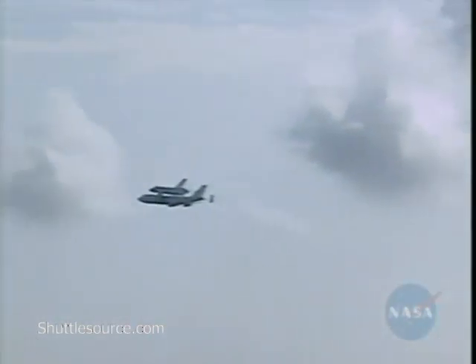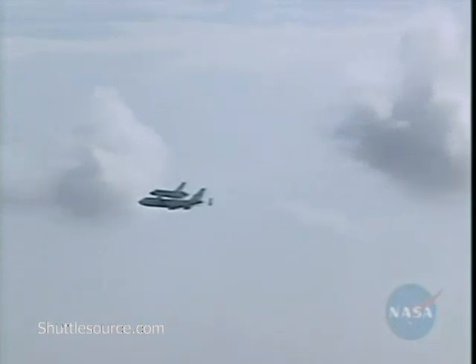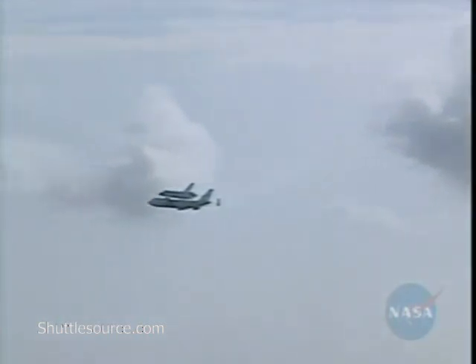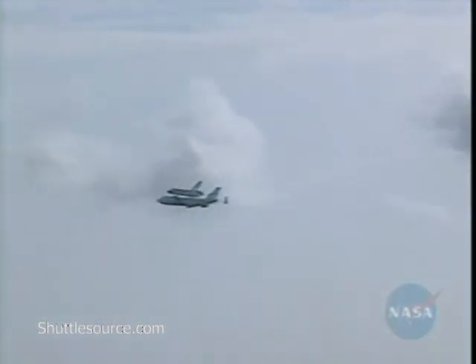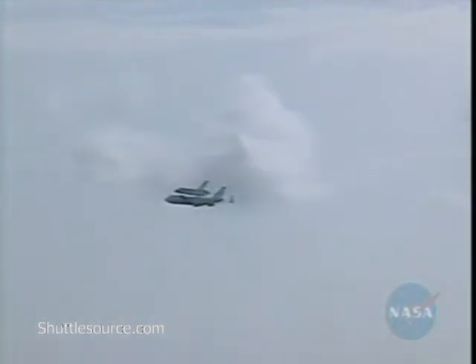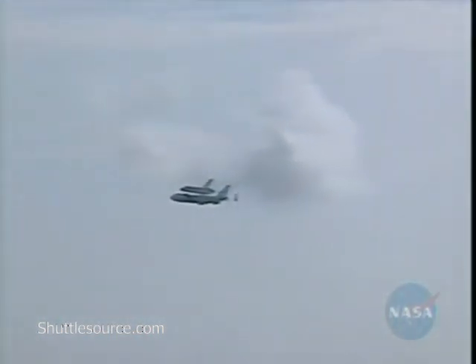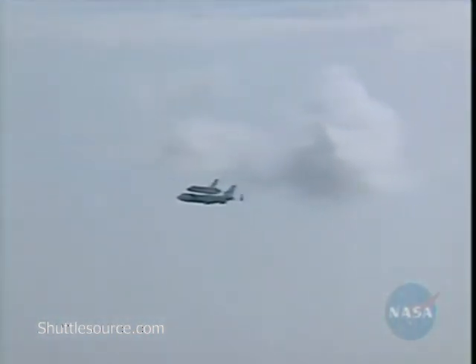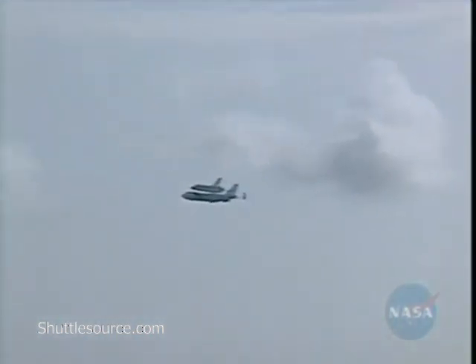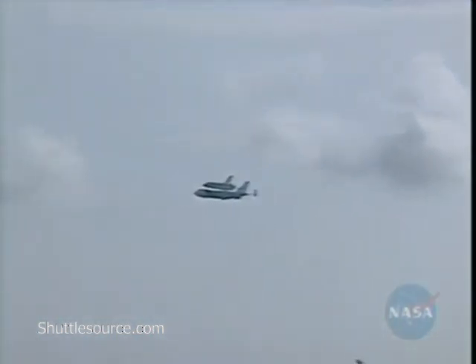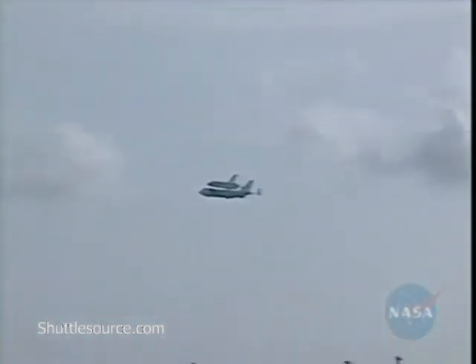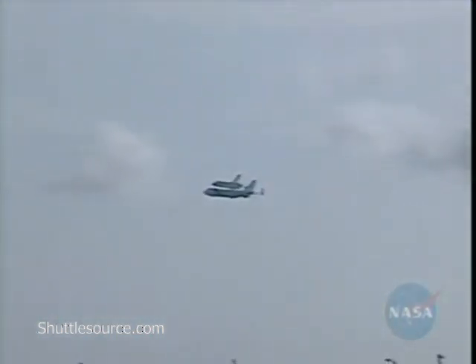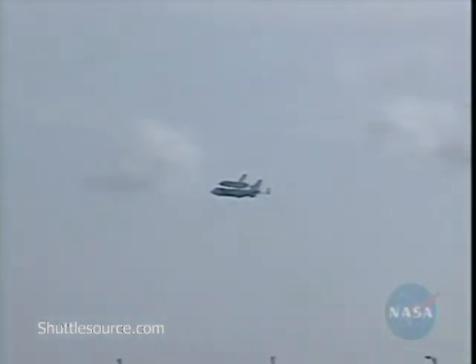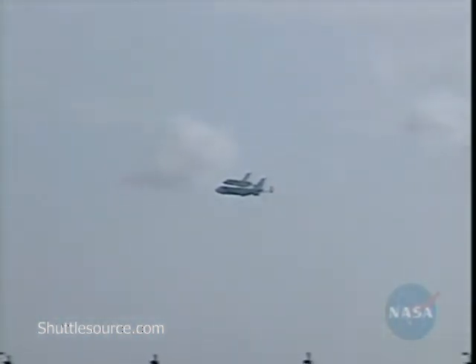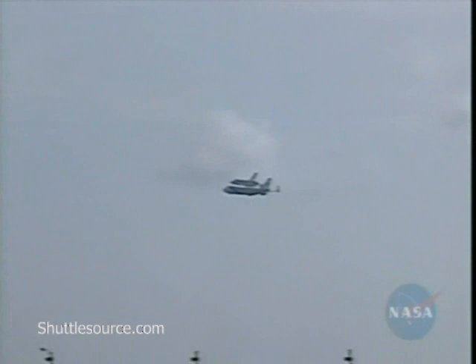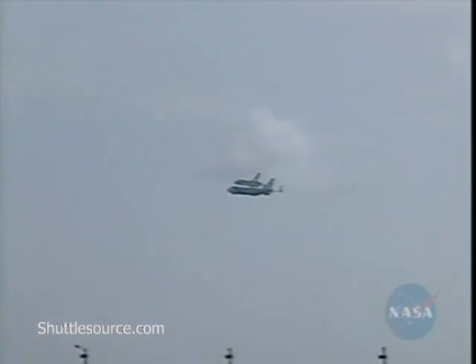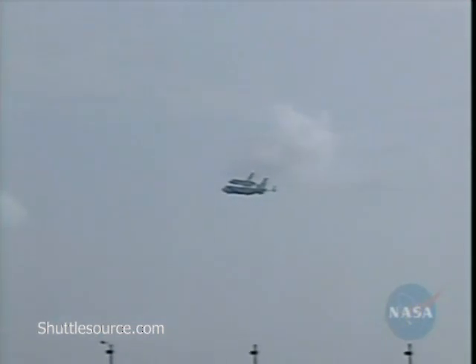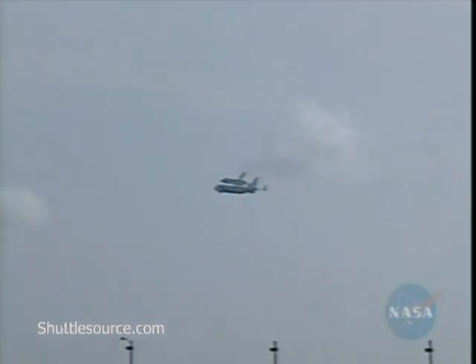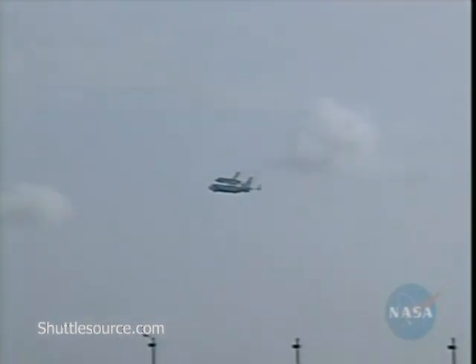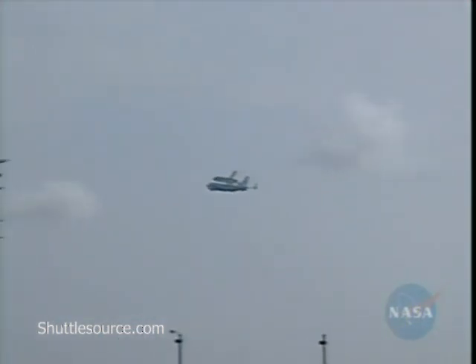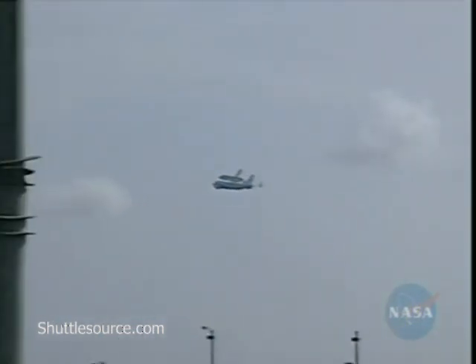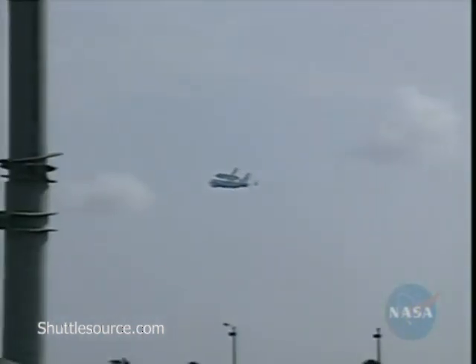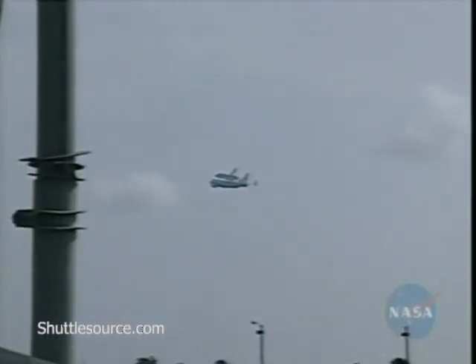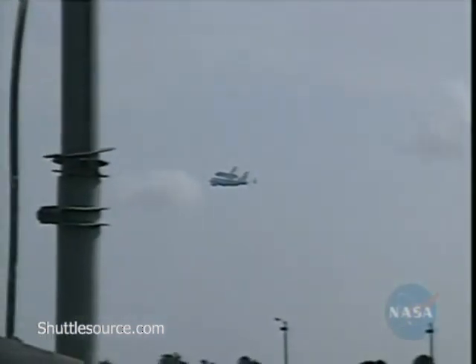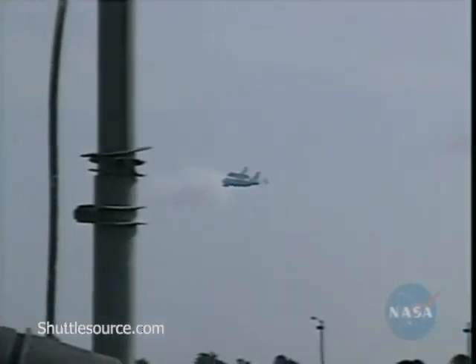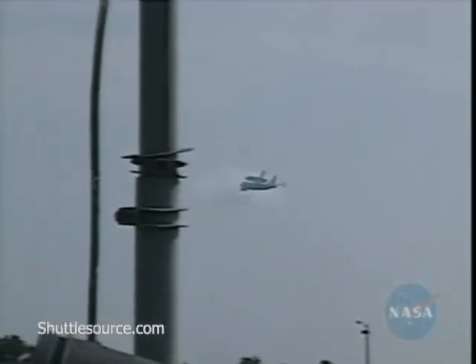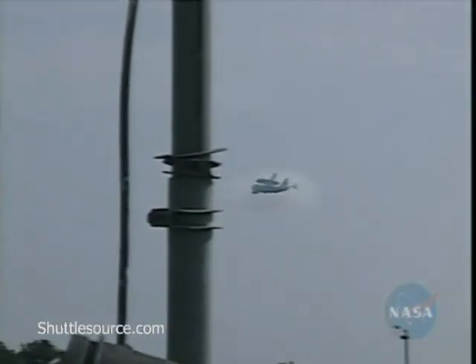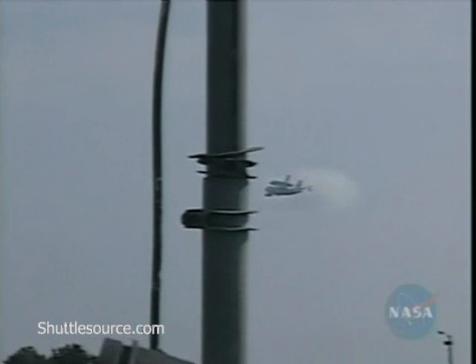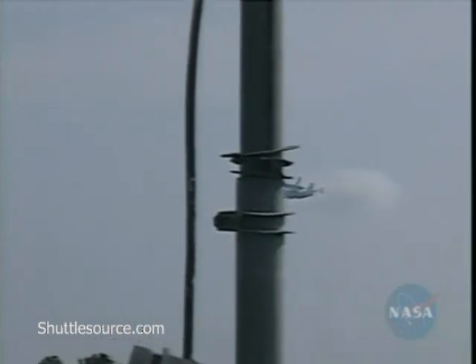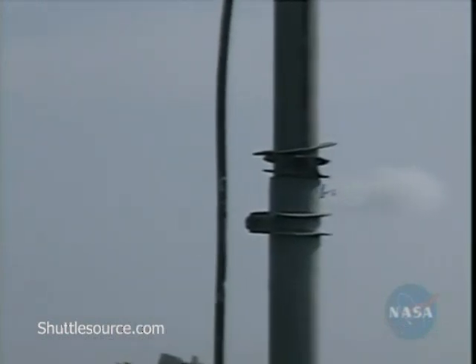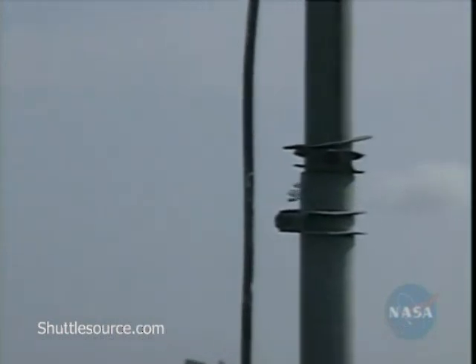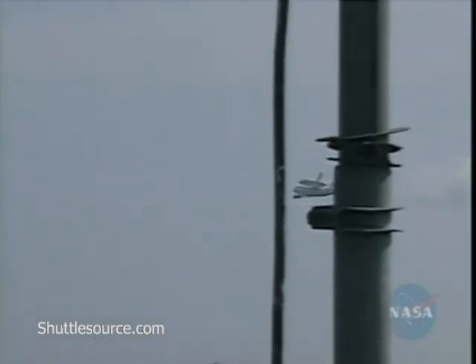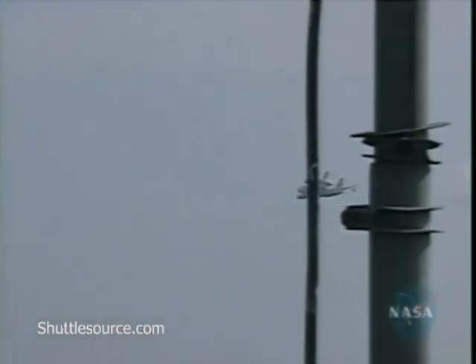Various cameras around KSC are tracking this as we watch it live from Kennedy Space Center. We have cameras on the Vehicle Assembly Building roof, and cameras at the Mate-Demate device at various points along the Shuttle Landing Facility.